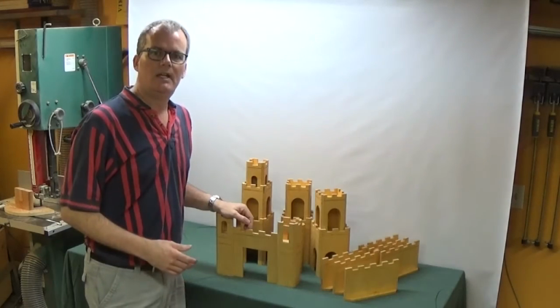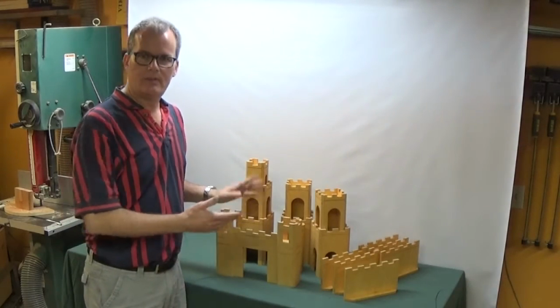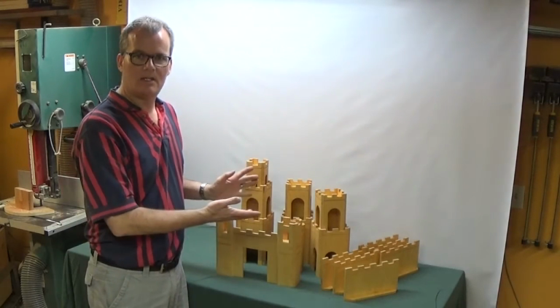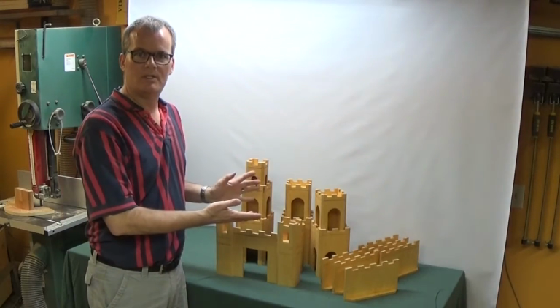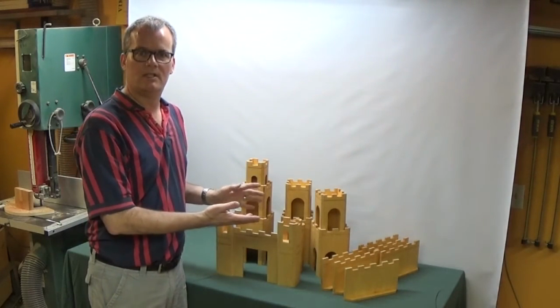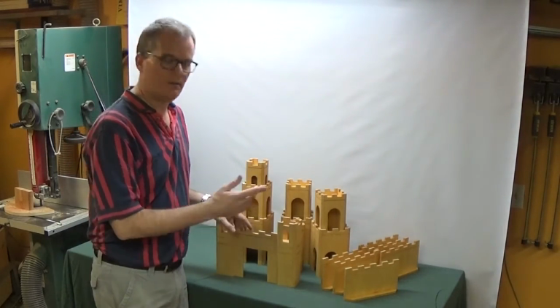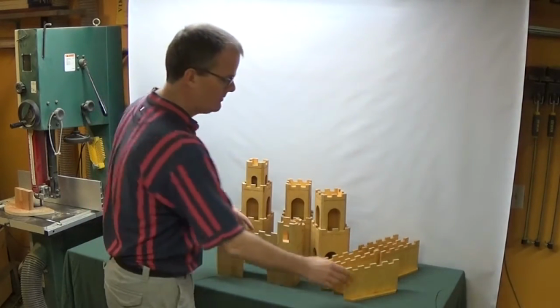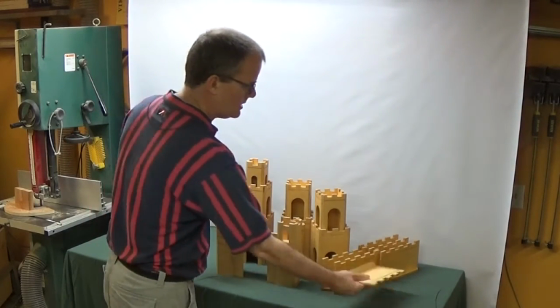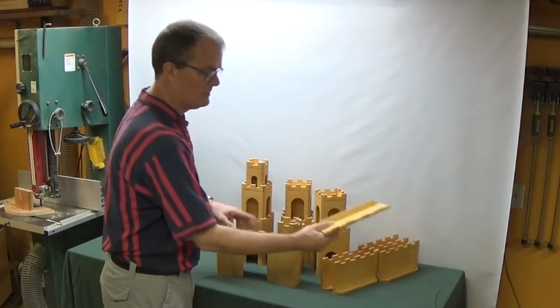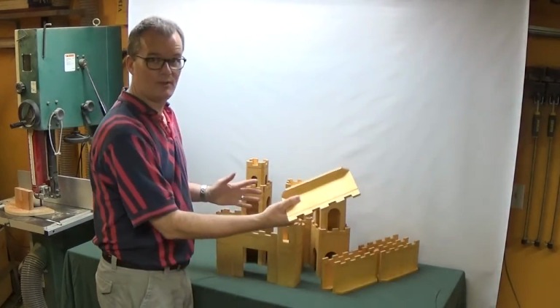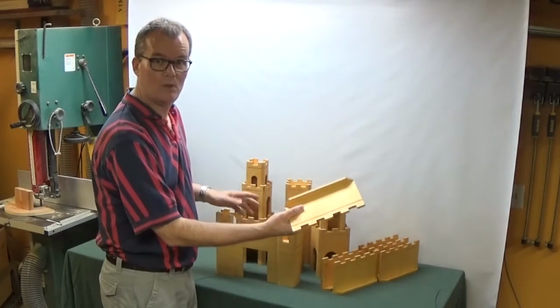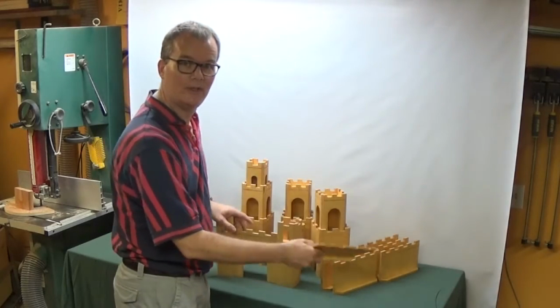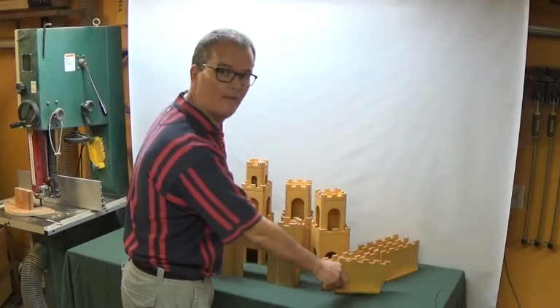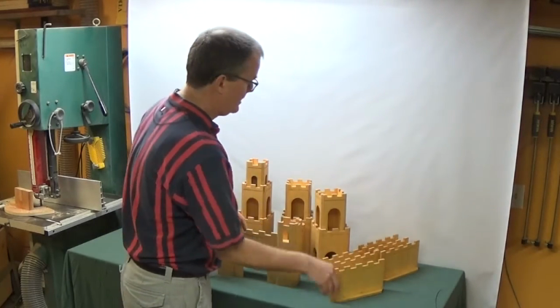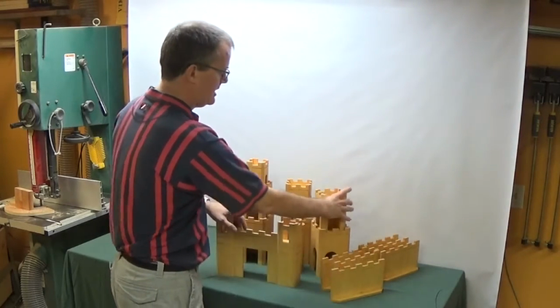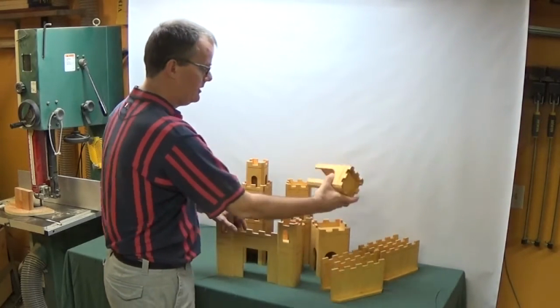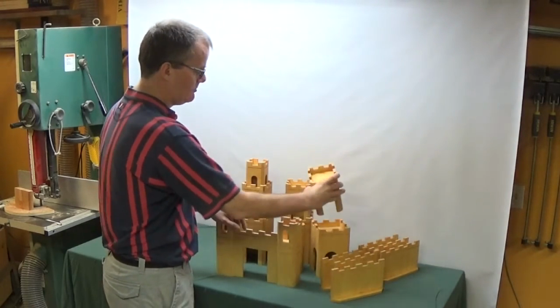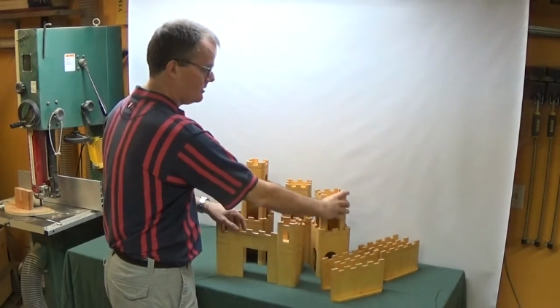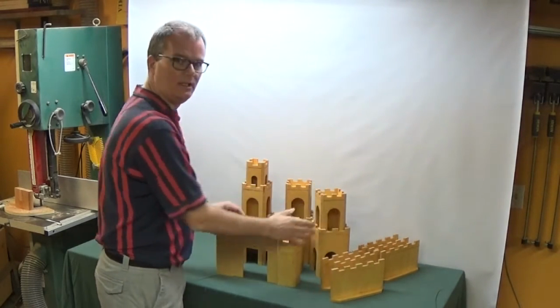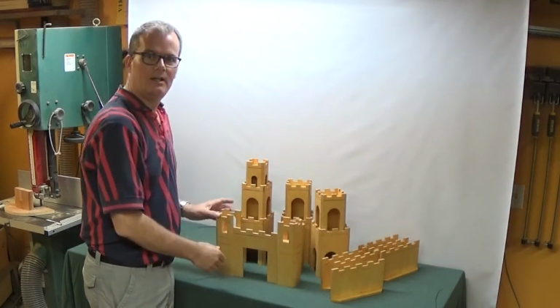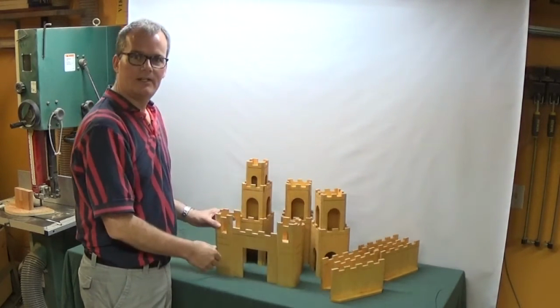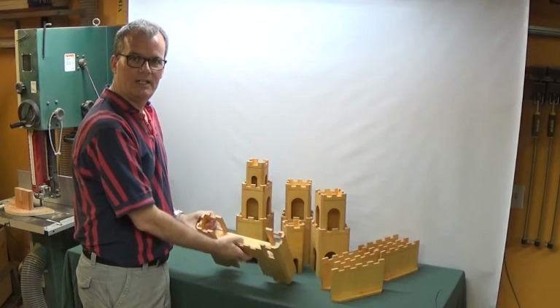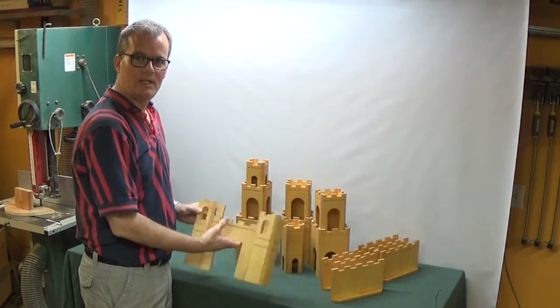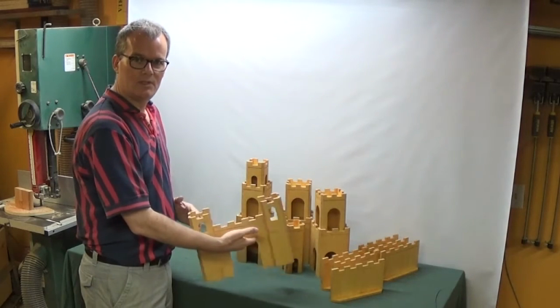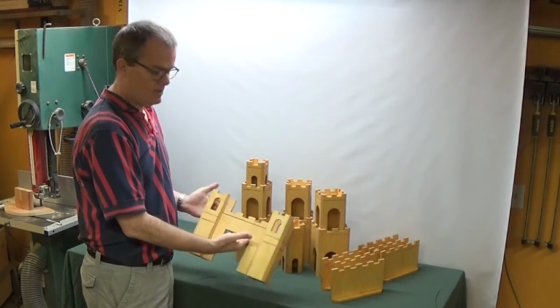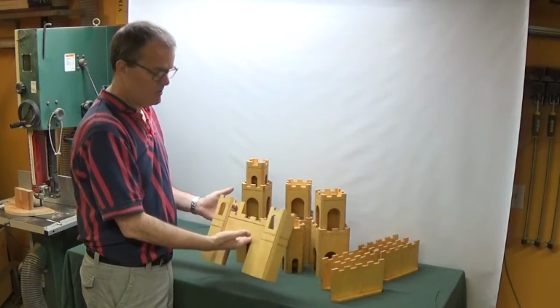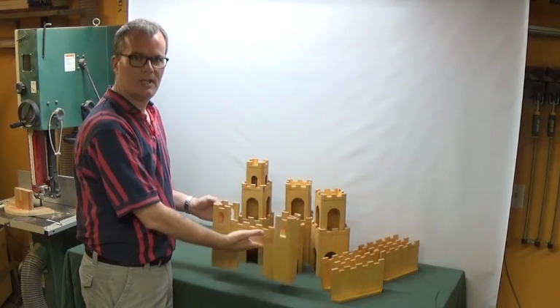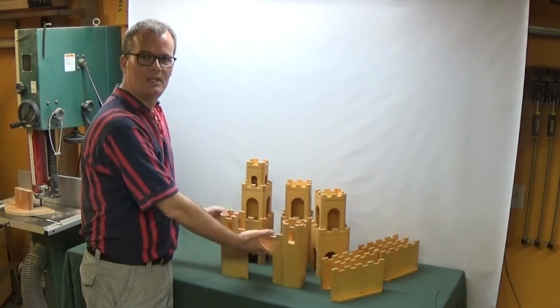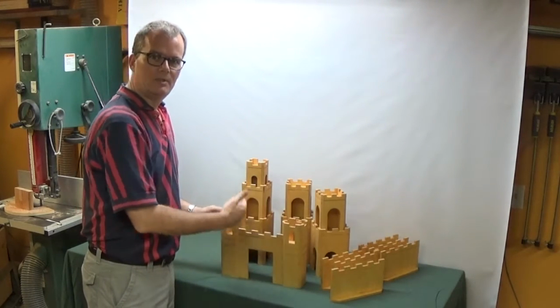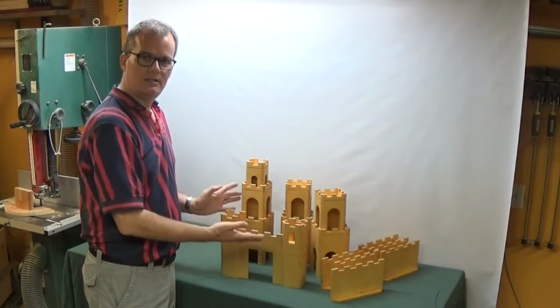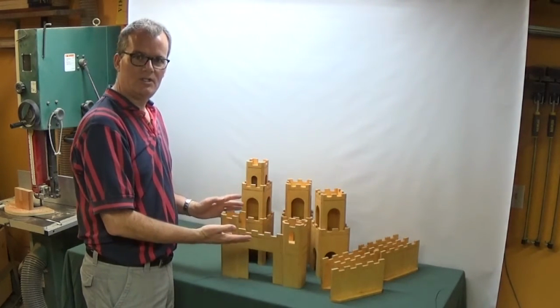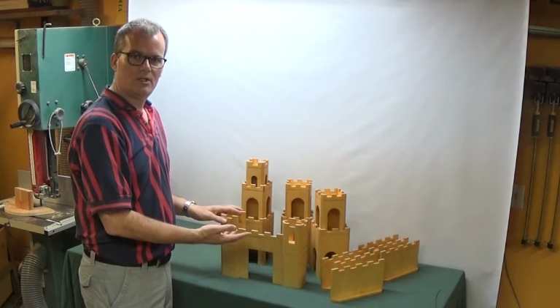I have here three basic components in this kit. First, I have a wall segment — castles have got to have walls. Second, I have a tower unit, and I'll get more into those later. And finally I have here the gate, which is the largest and the most complex, and I'm going to take a look at each of these in turn.